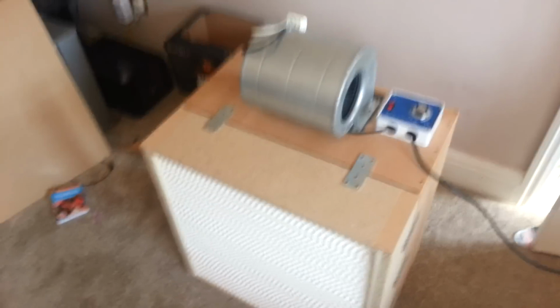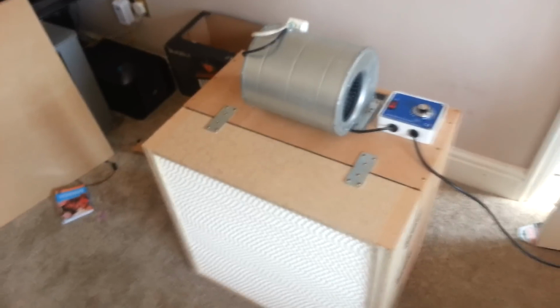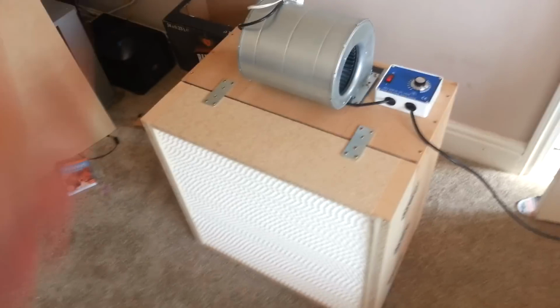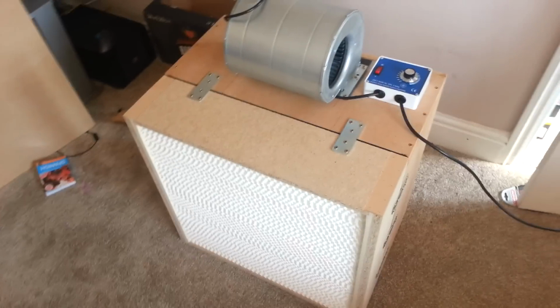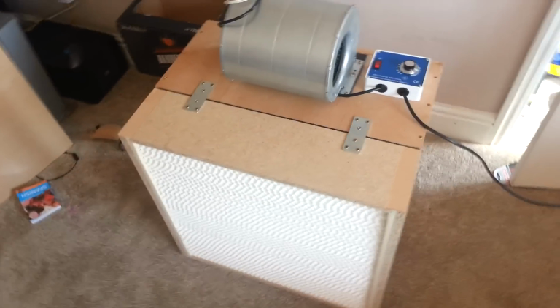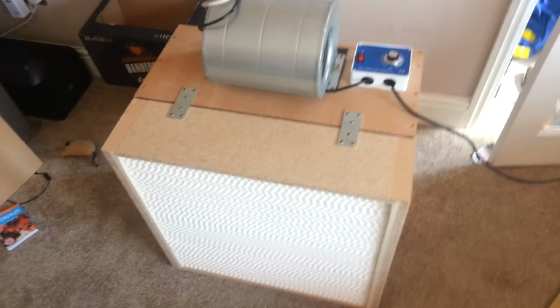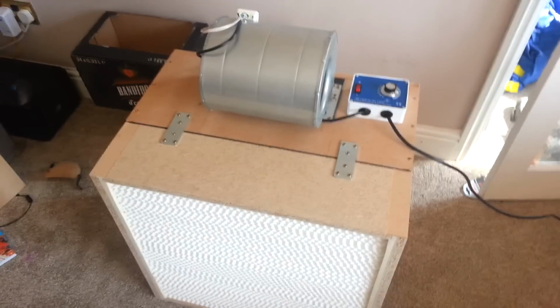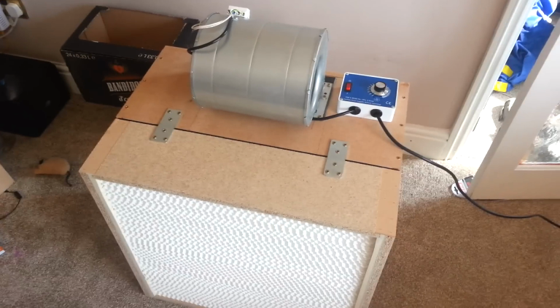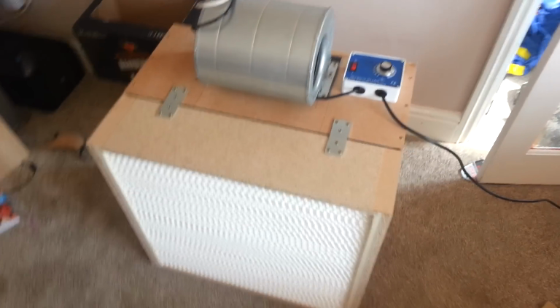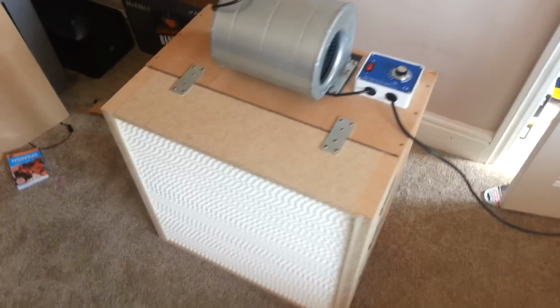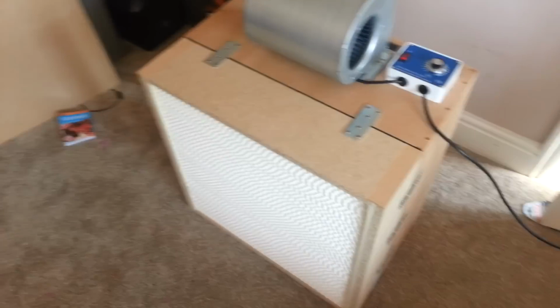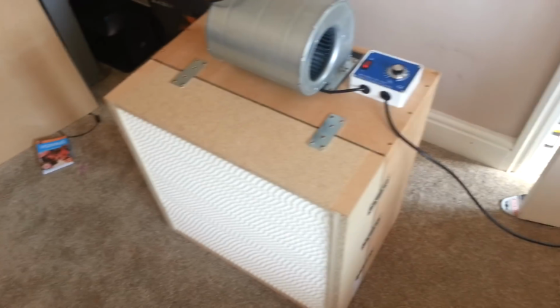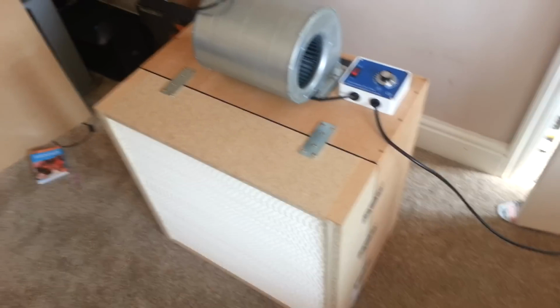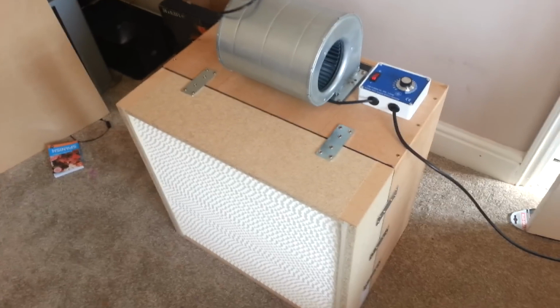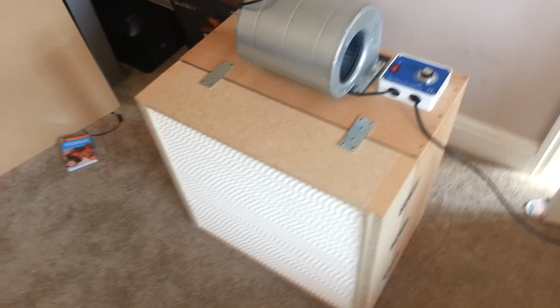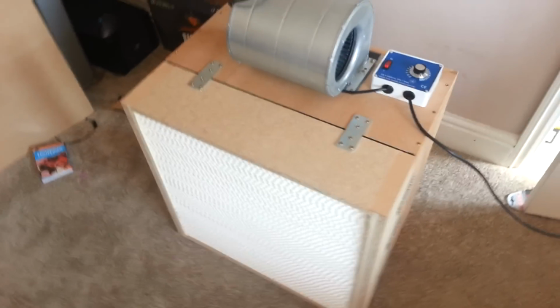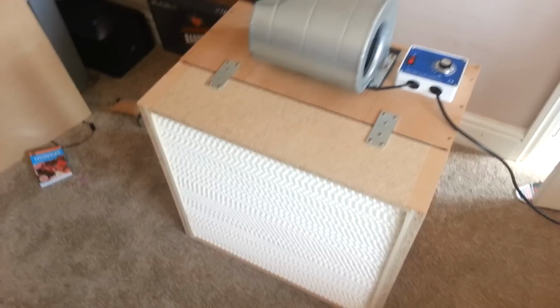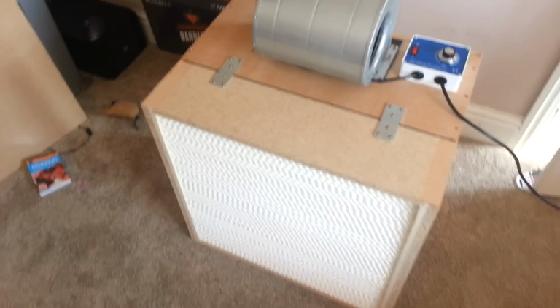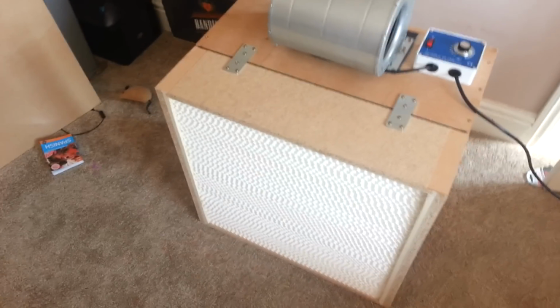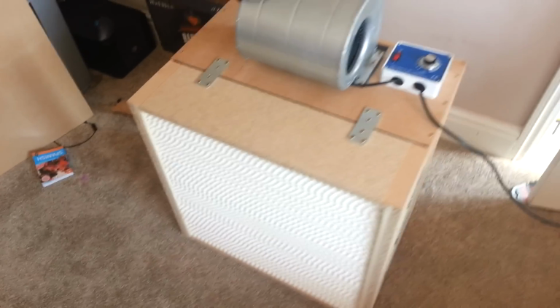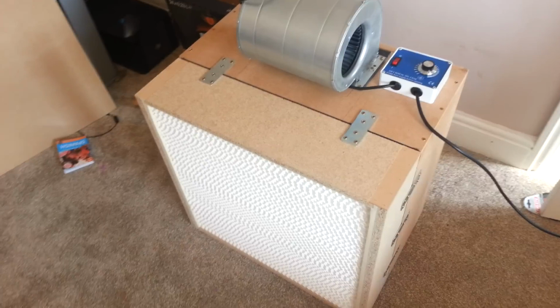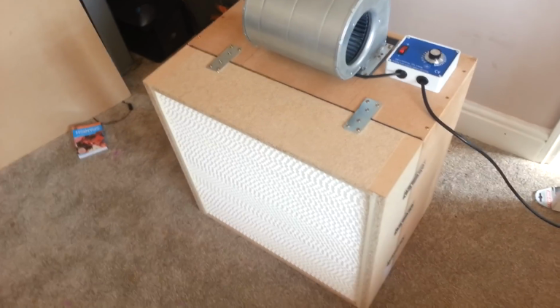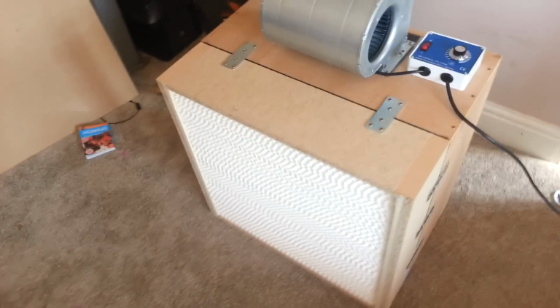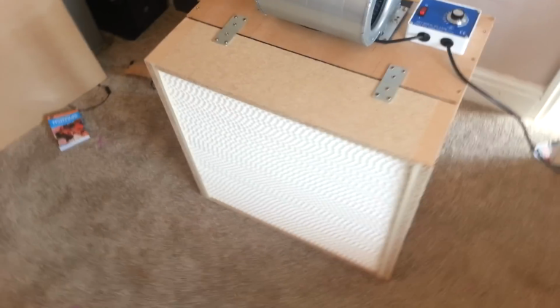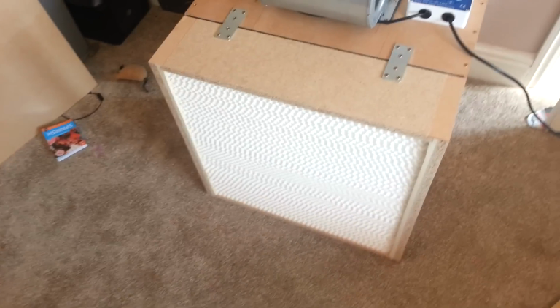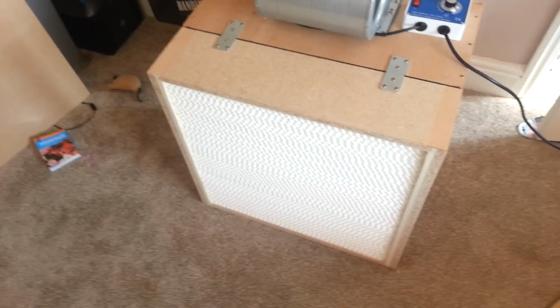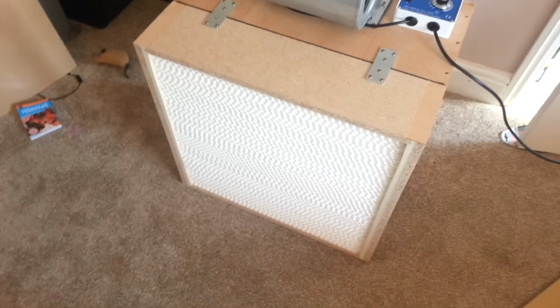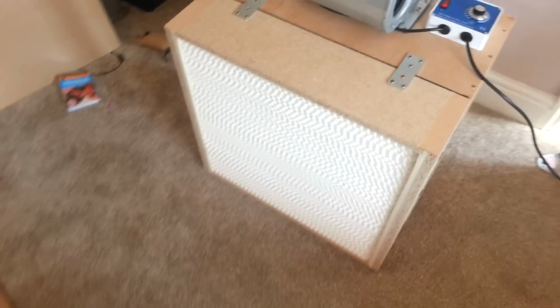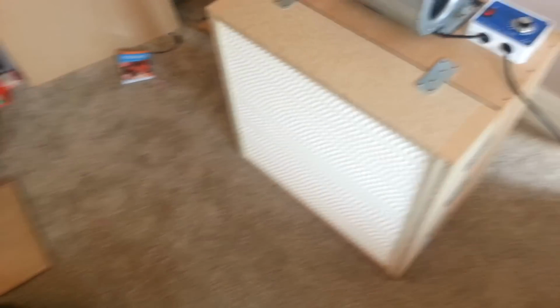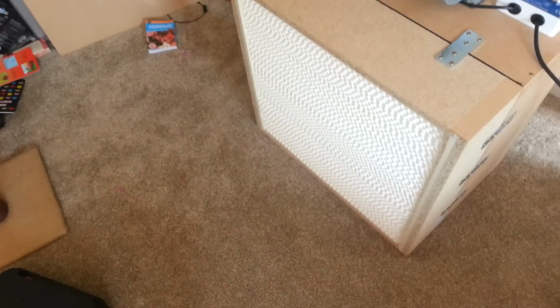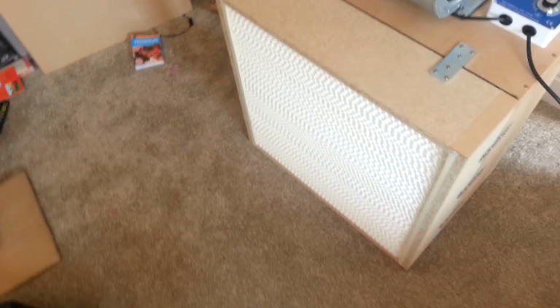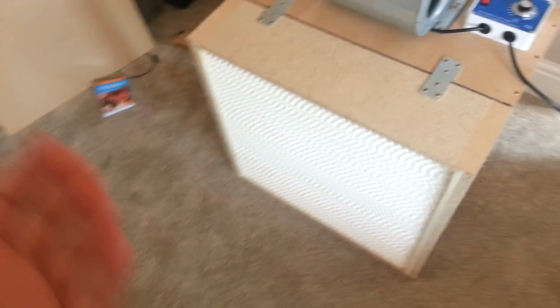Hi there, I'm just going to talk you through my laminar flow cabinet — it's more like a laminar flow wall. What you use this for is for sterile work.